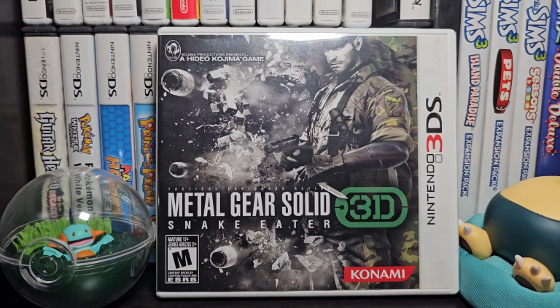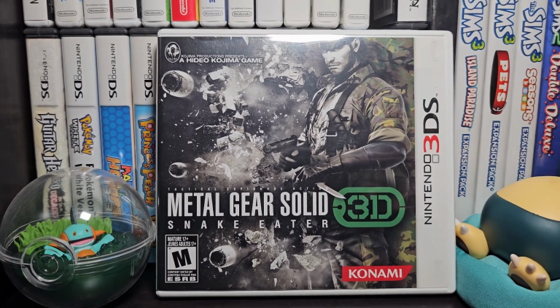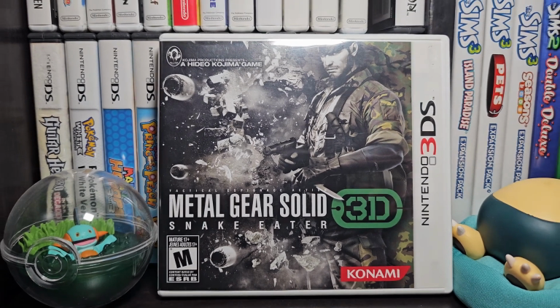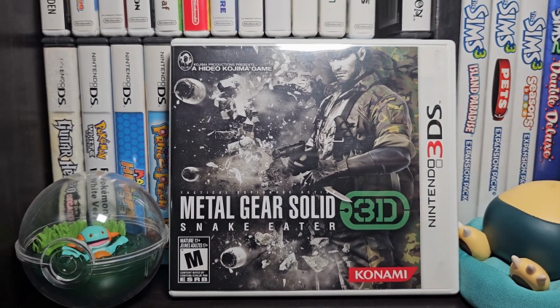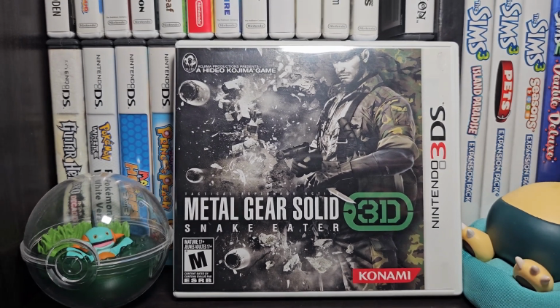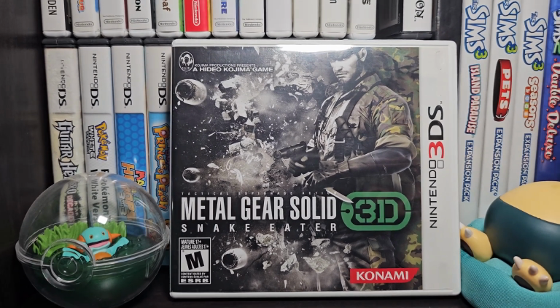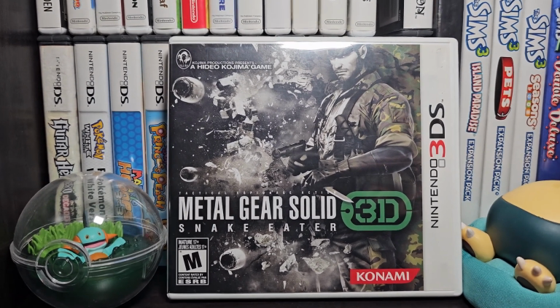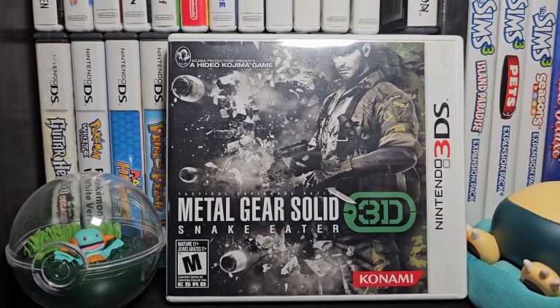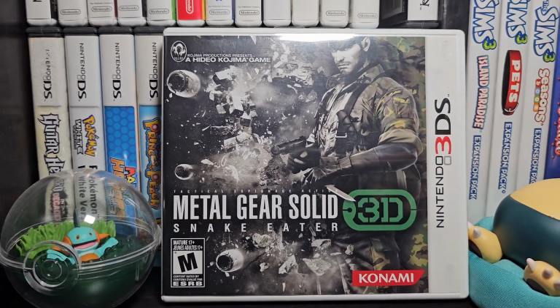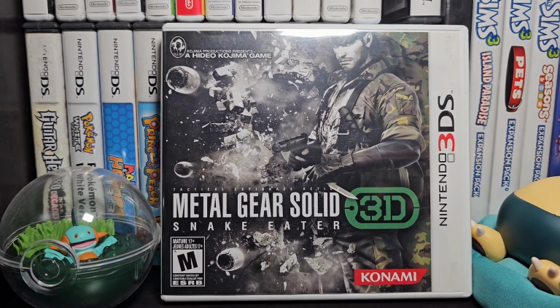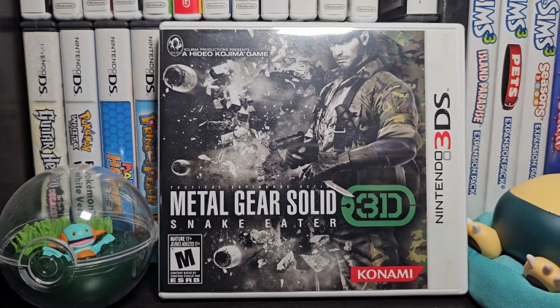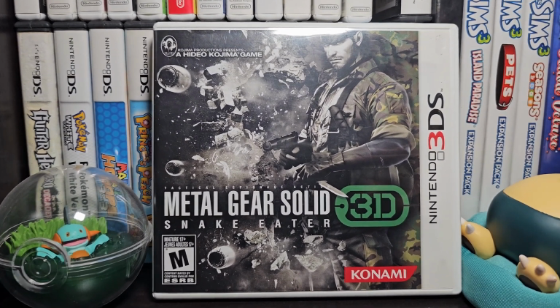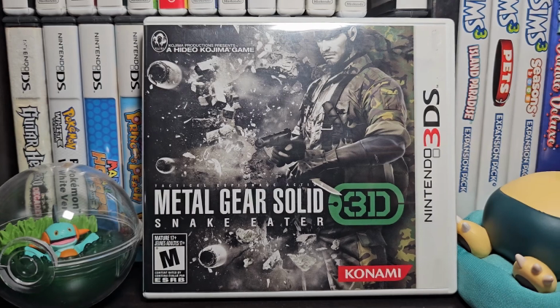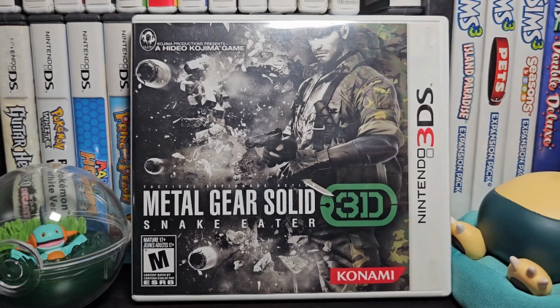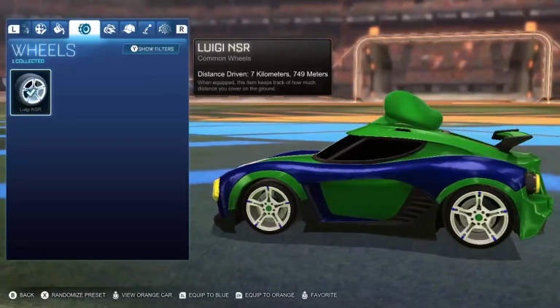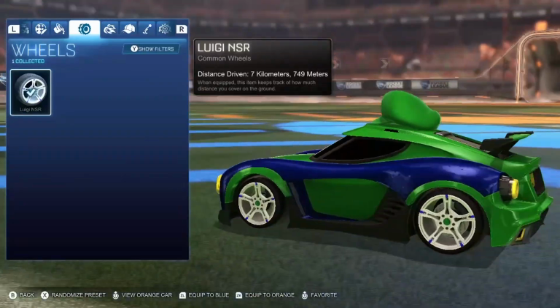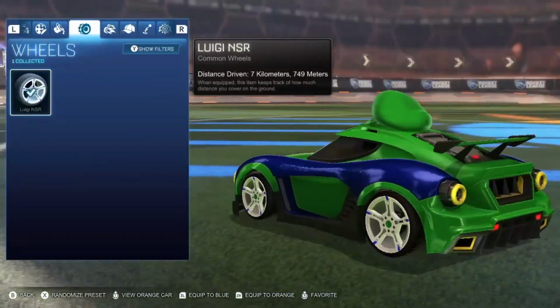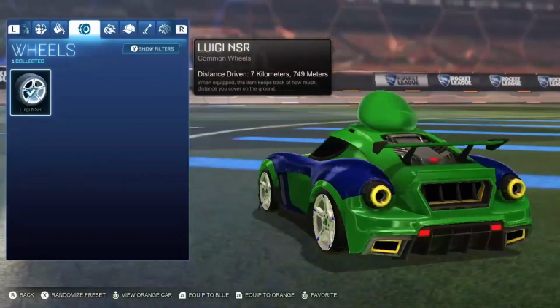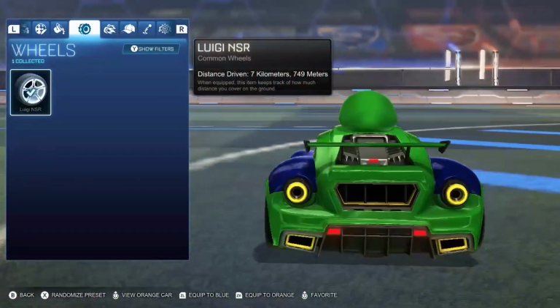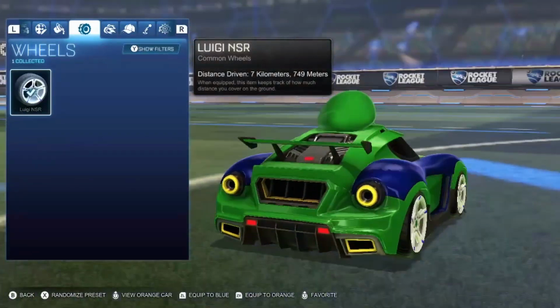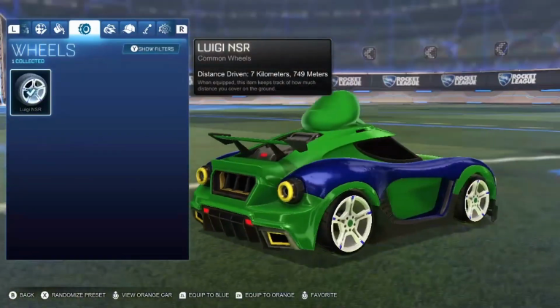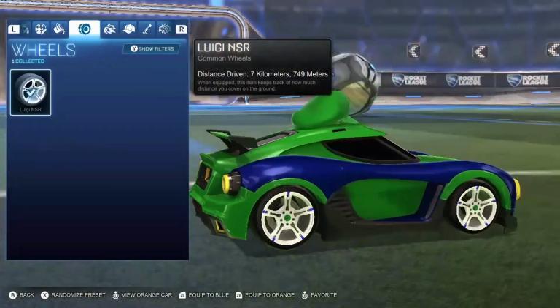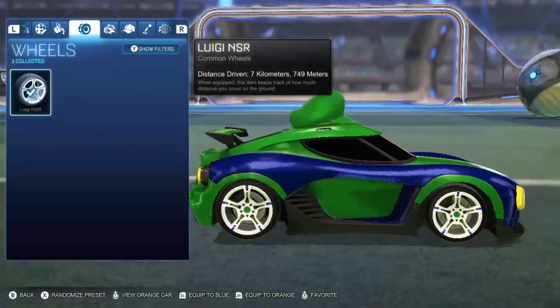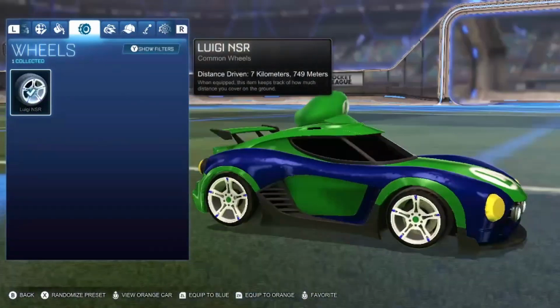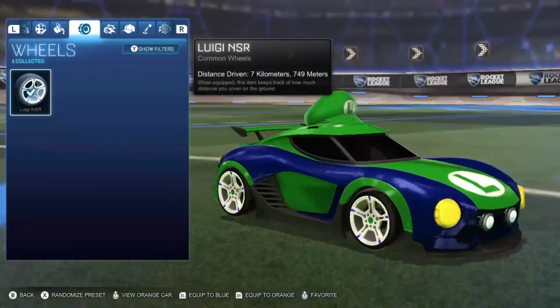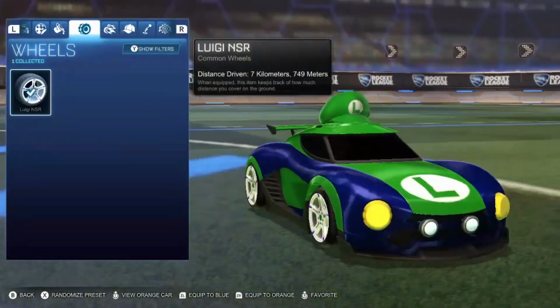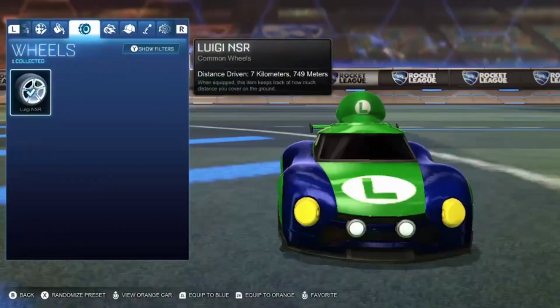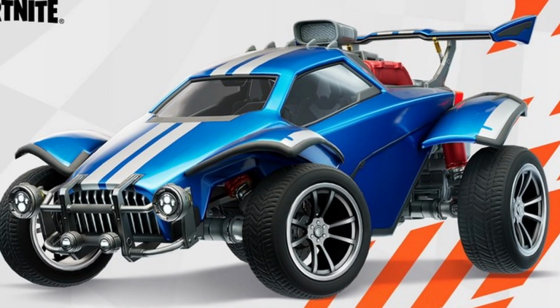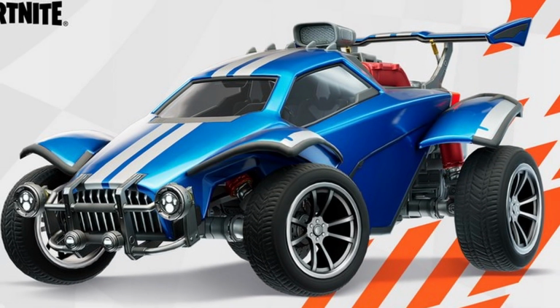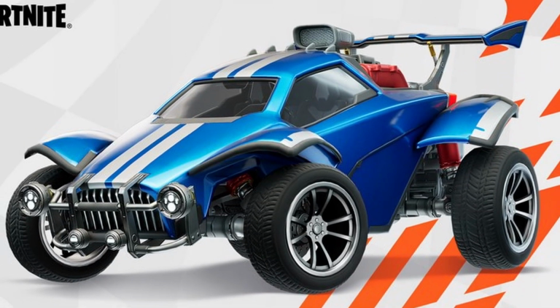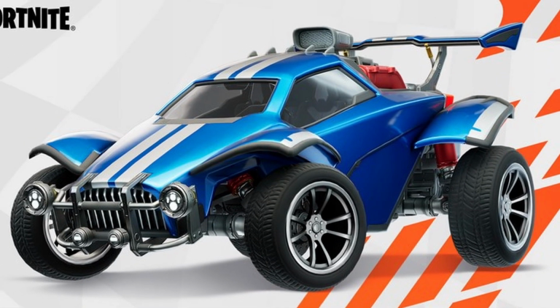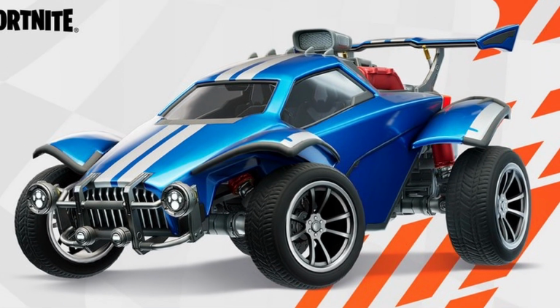Sometimes crossovers don't have to be the actual characters themselves, but just items from another game. Continuing with the Metal Gear franchise — in Metal Gear Solid 3 for the 3DS, you could find little Yoshi figures in the game that would replenish your health. In Rocket League, you could unlock Mario and Luigi accessories, Metroid 2, and Hot Wheels as well.